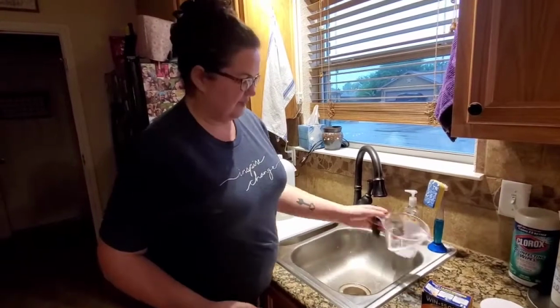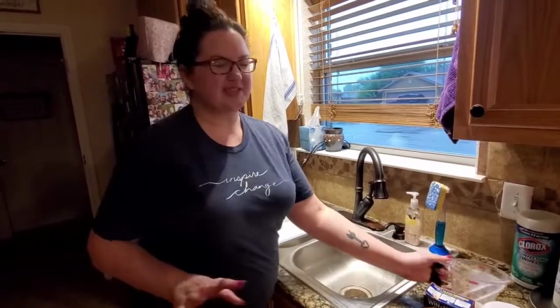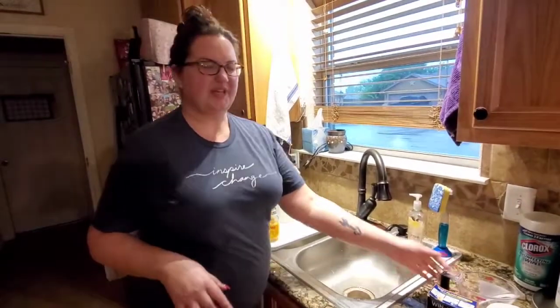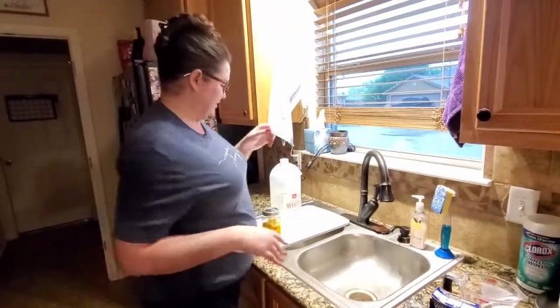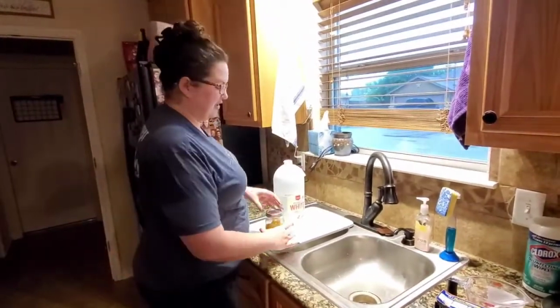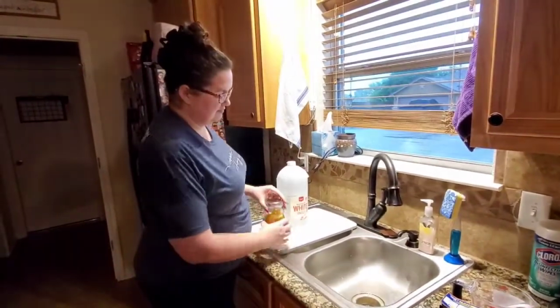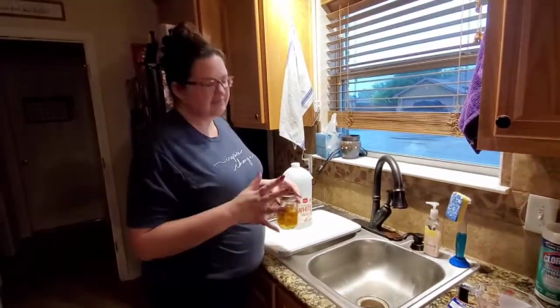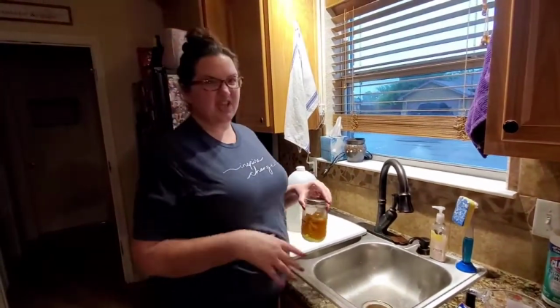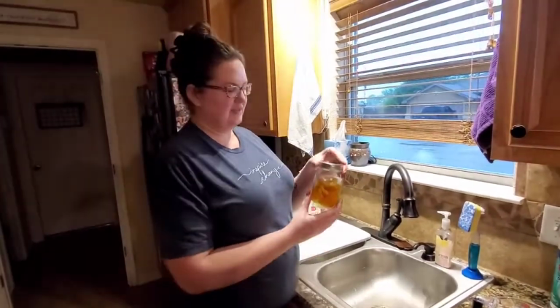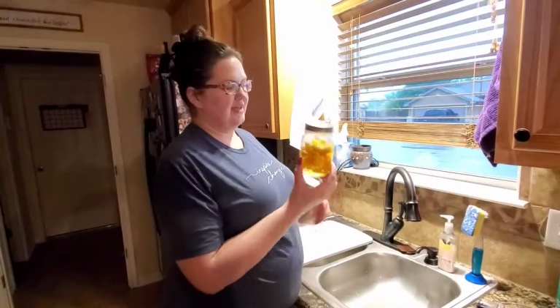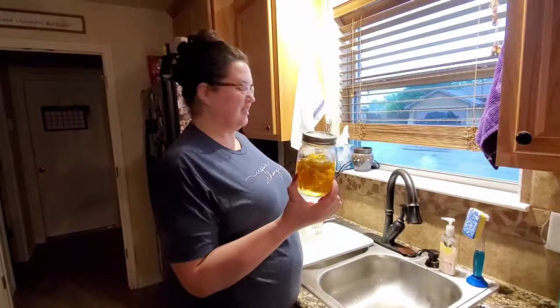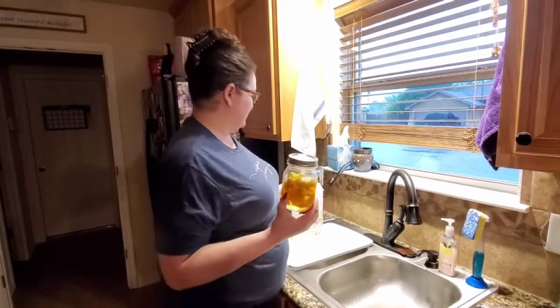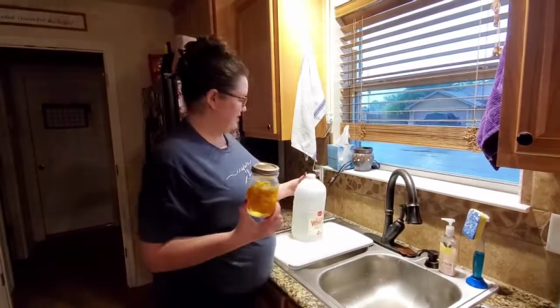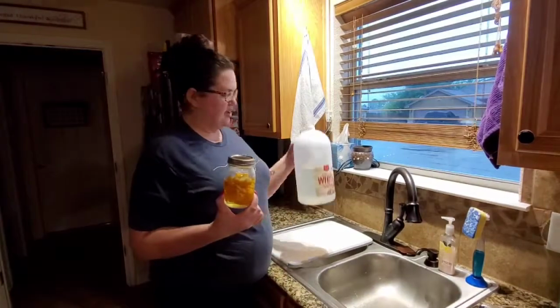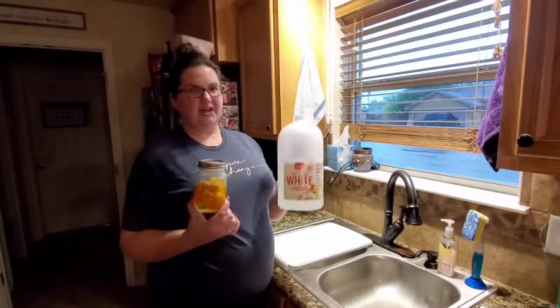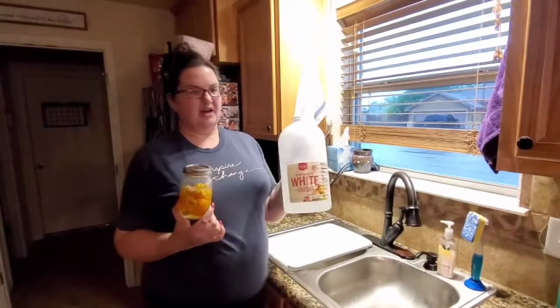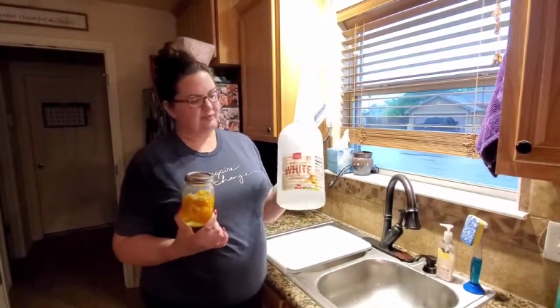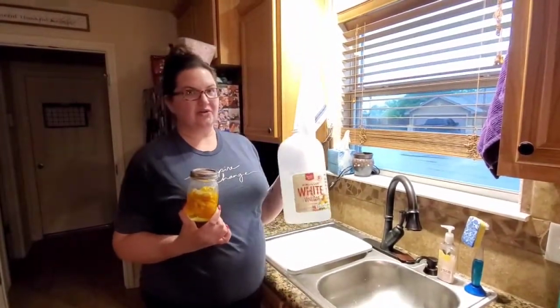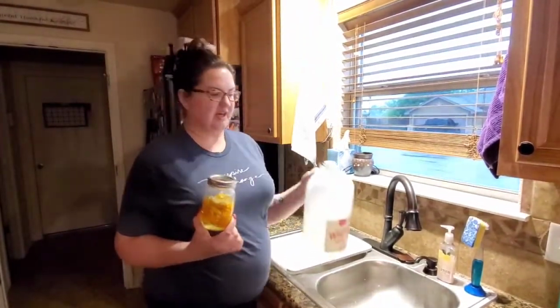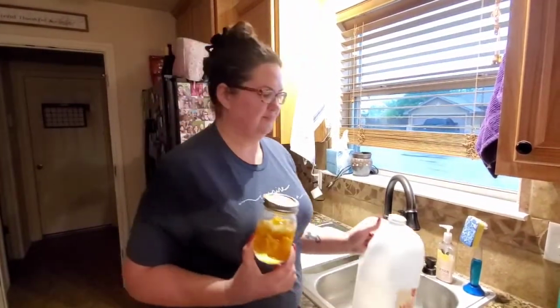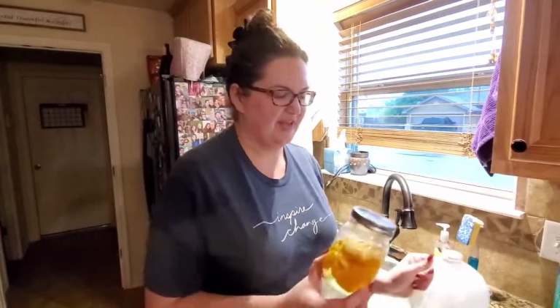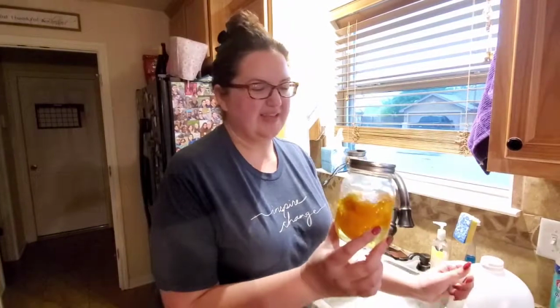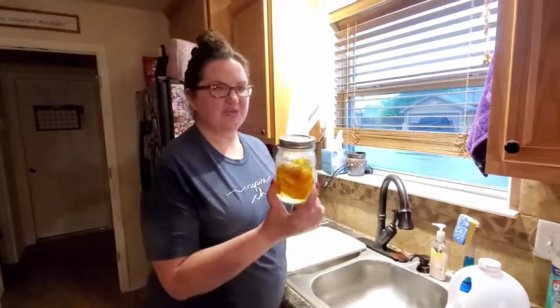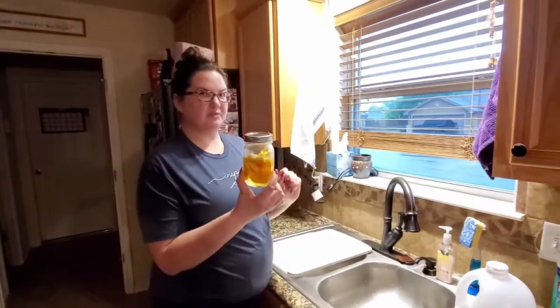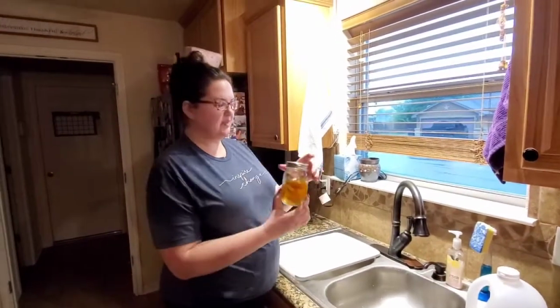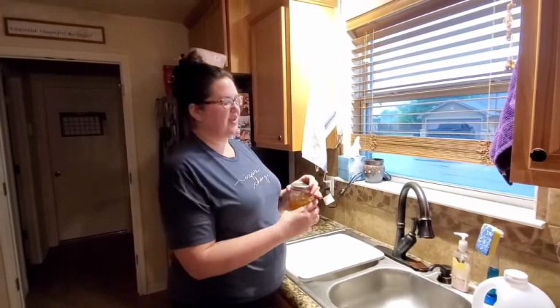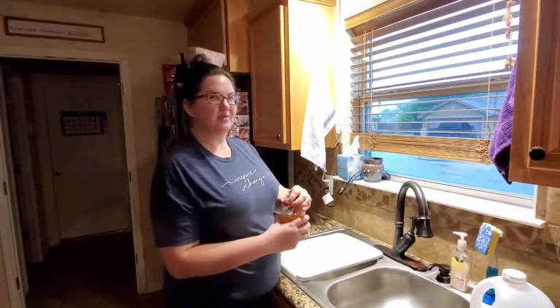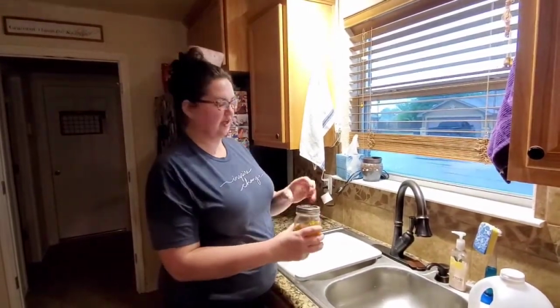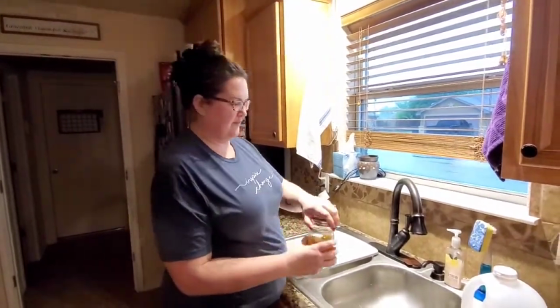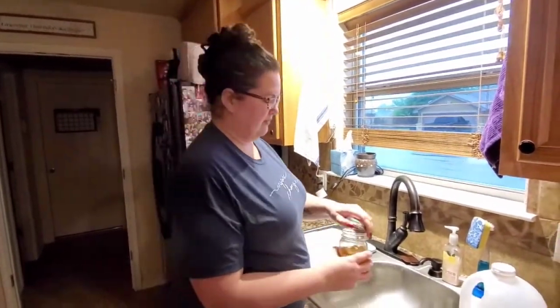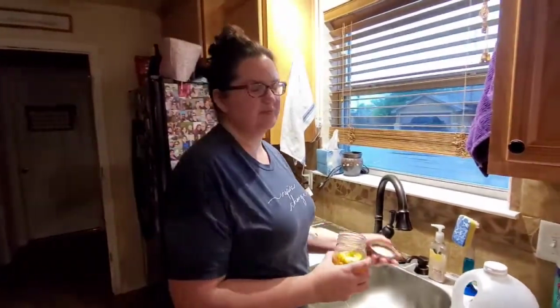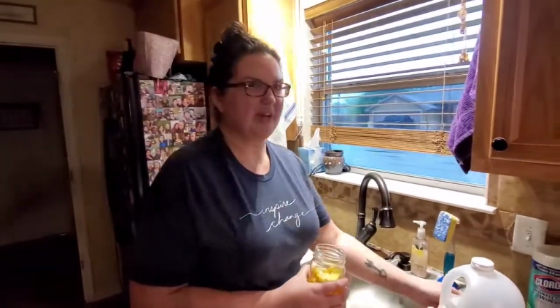It doesn't have to be exact, it can be just close. Then you take about a cup of regular old vinegar. I like to throw some orange peels in mine so that way it smells pretty good — well, better.